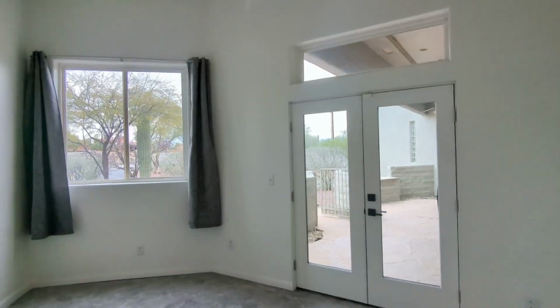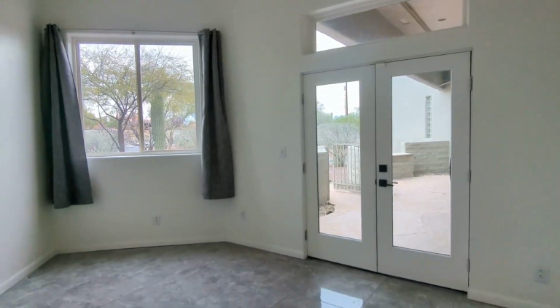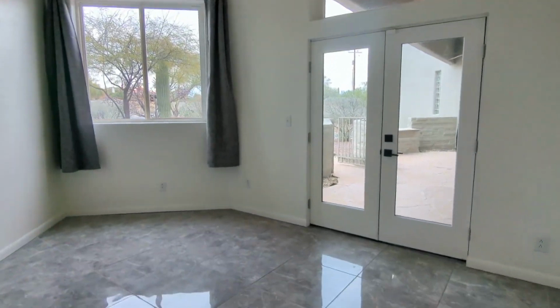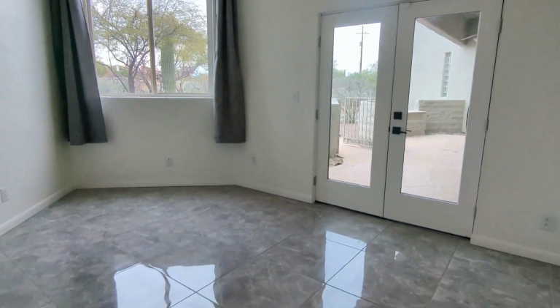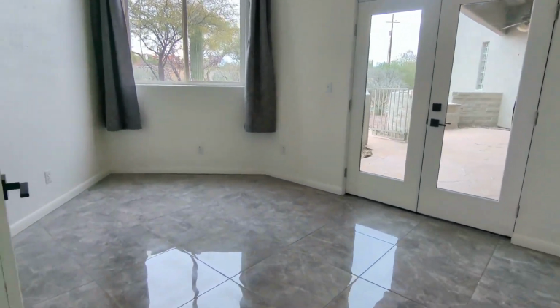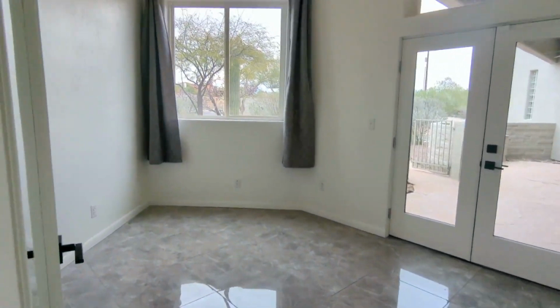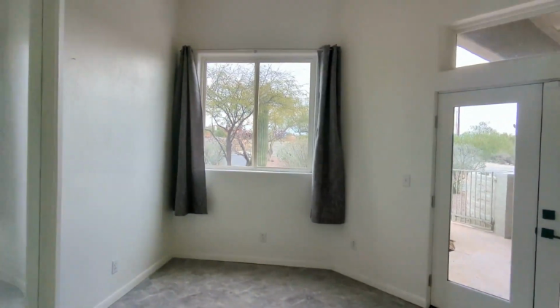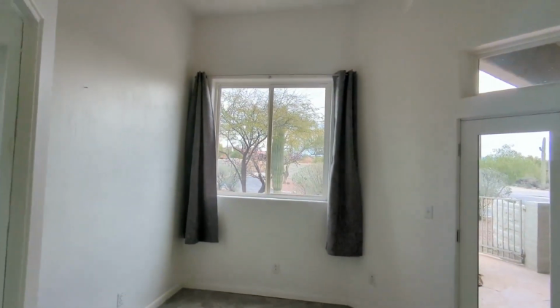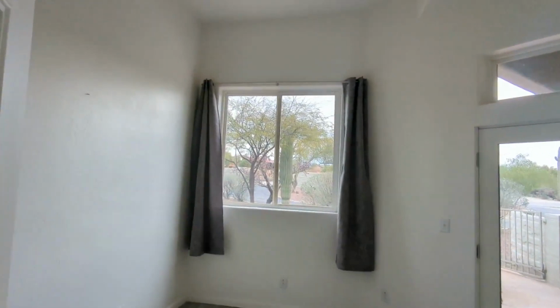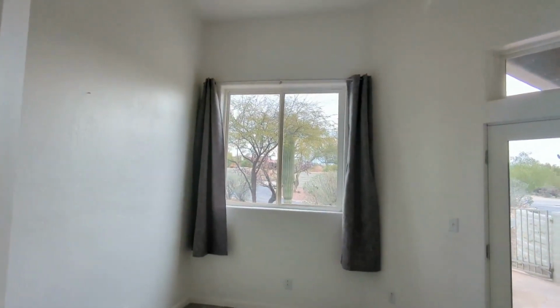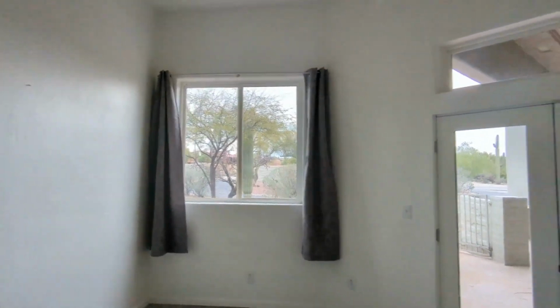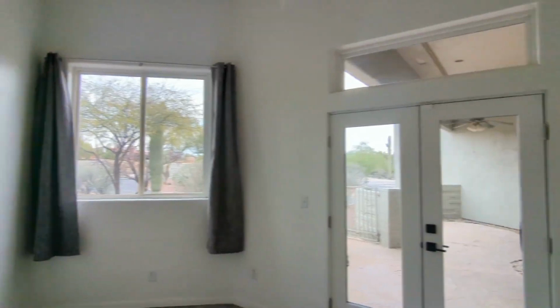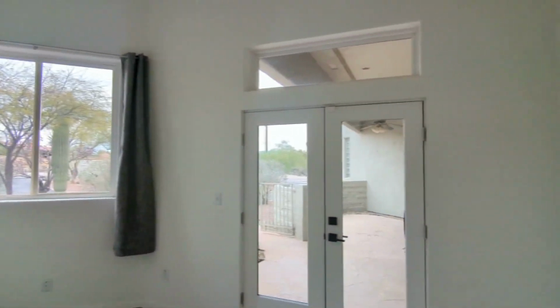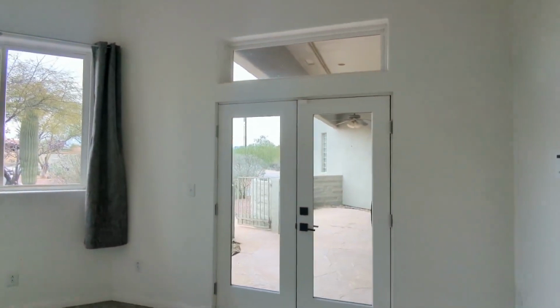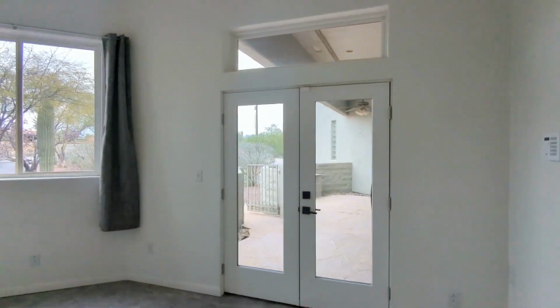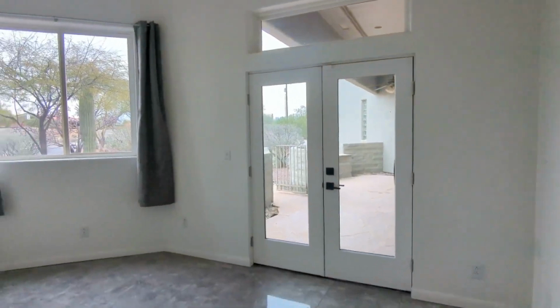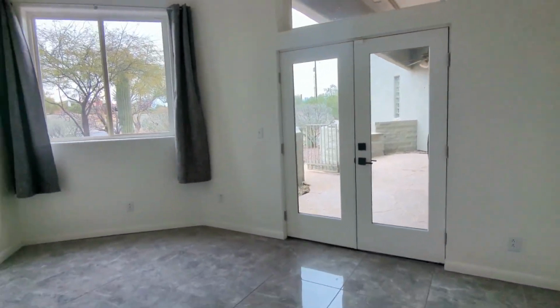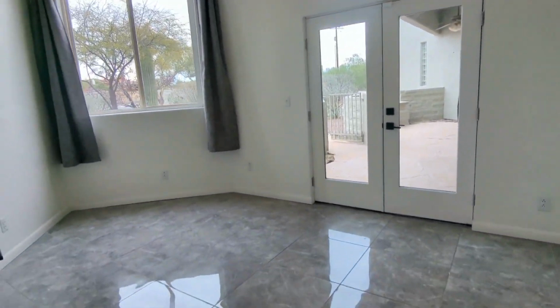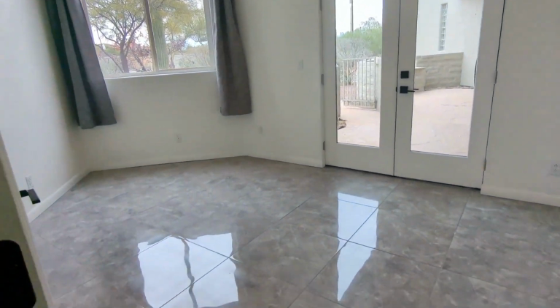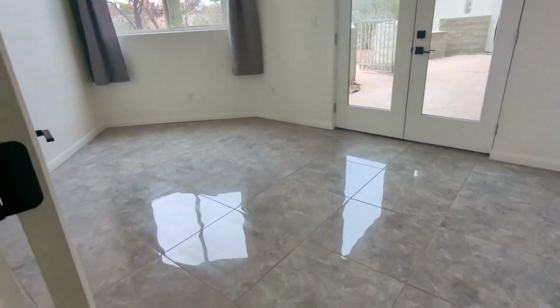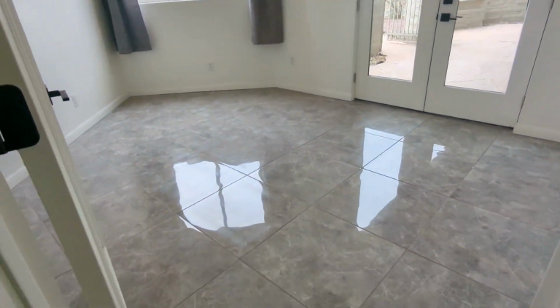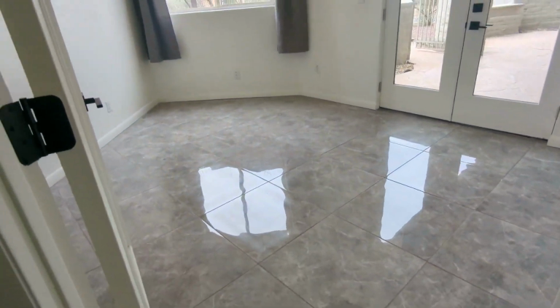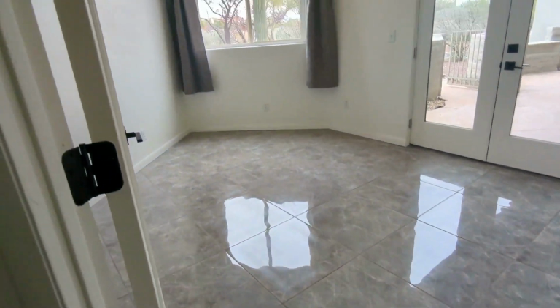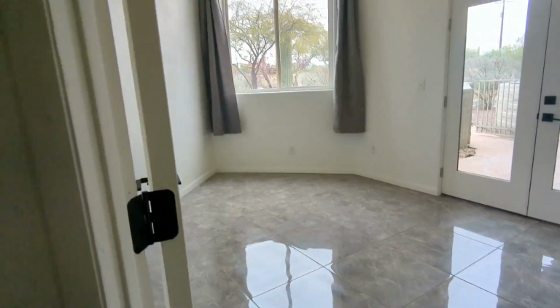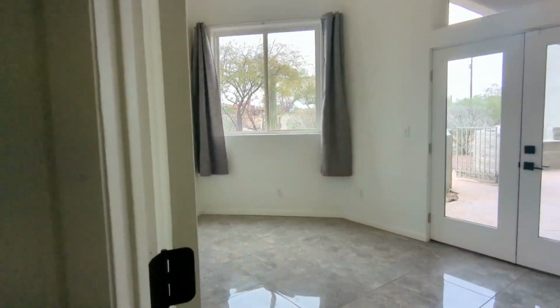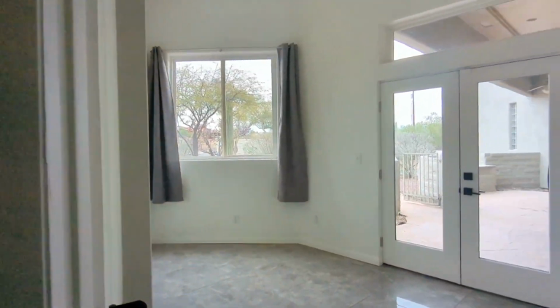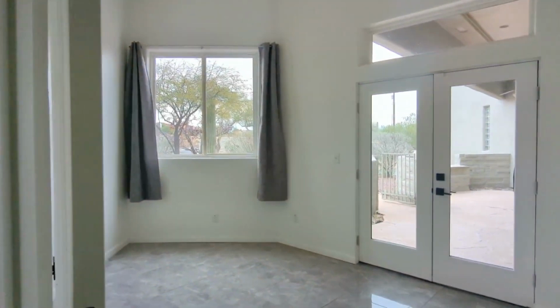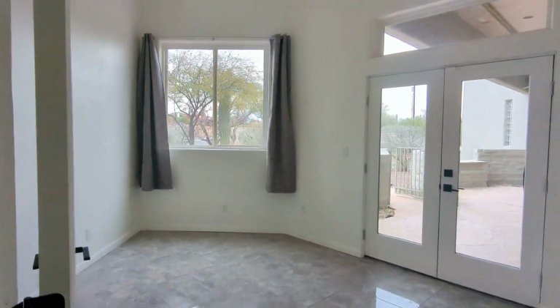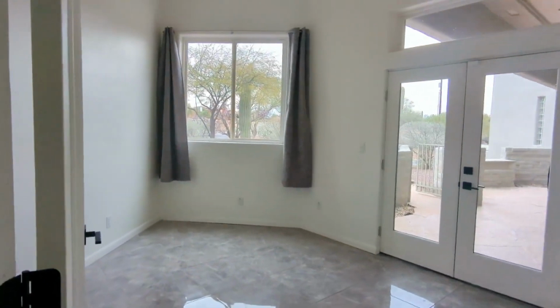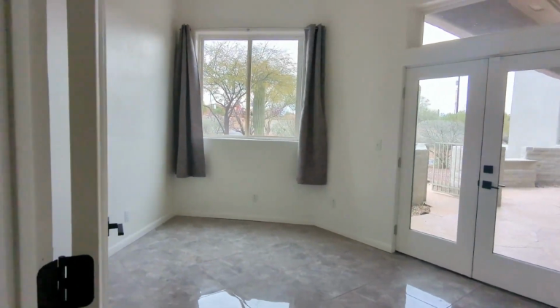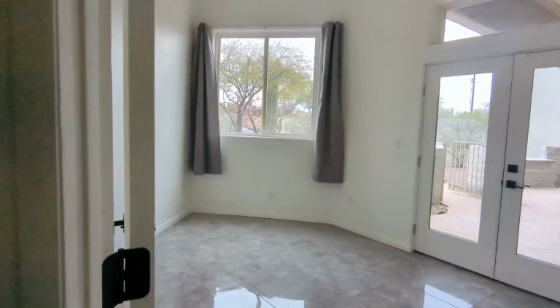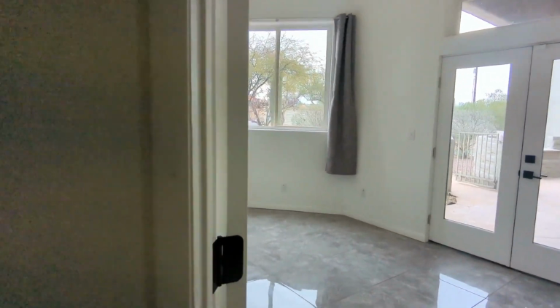Here's the first bedroom — look at that, it's right in the front. If you want to put curtains on both this window and on the door, you absolutely can do that. Or if you want to make it an office space, you can totally do that as well.